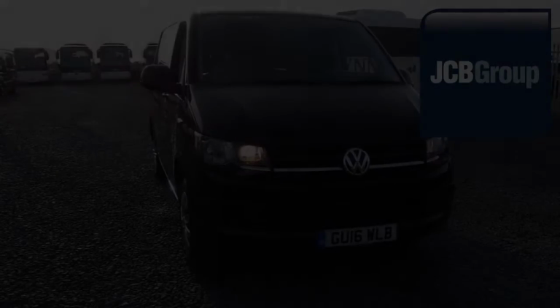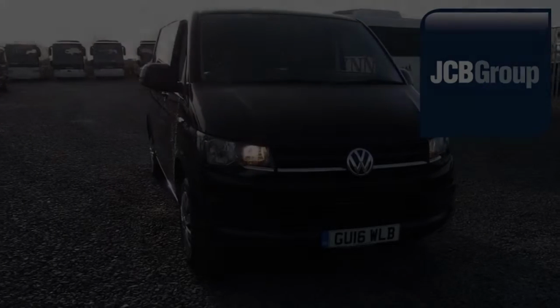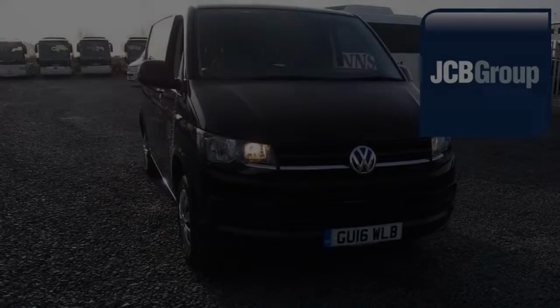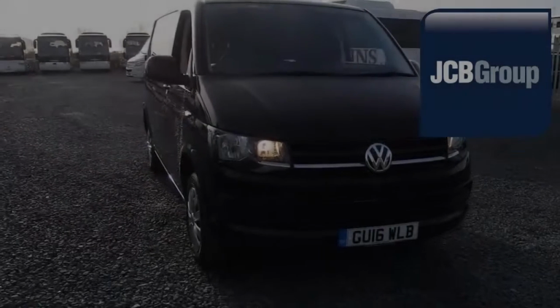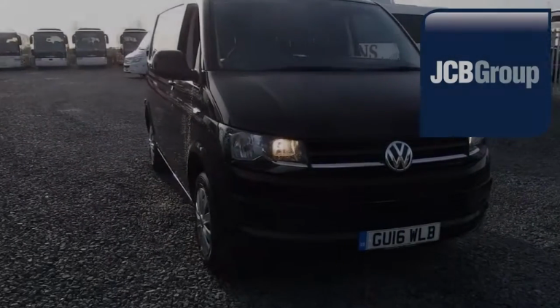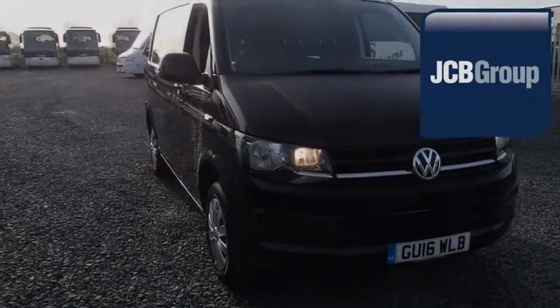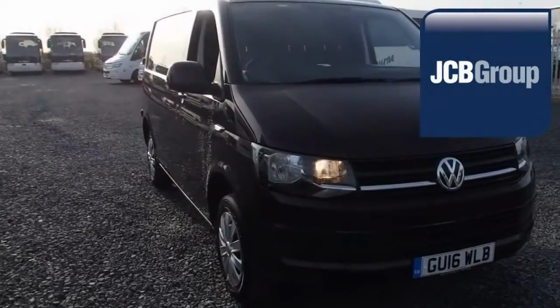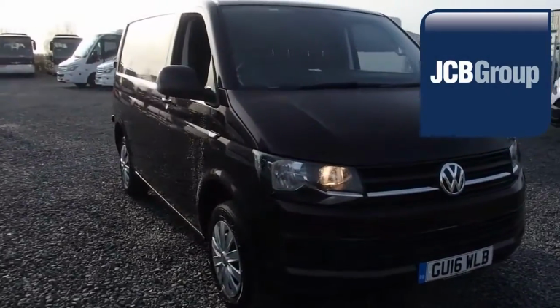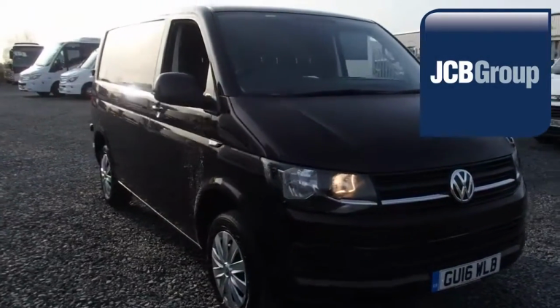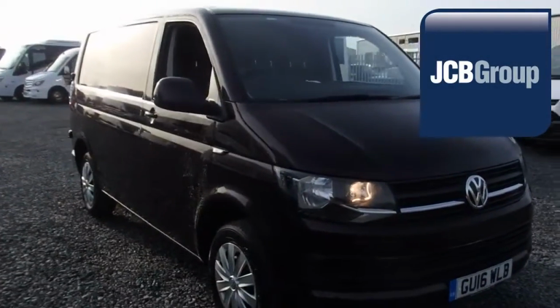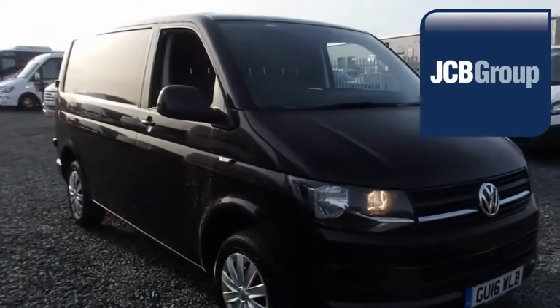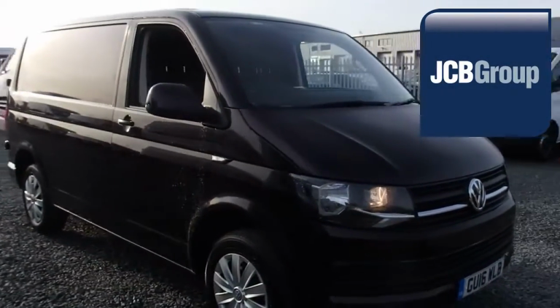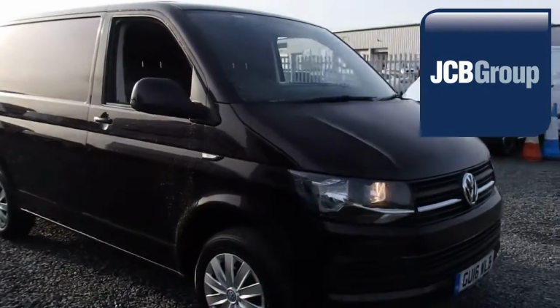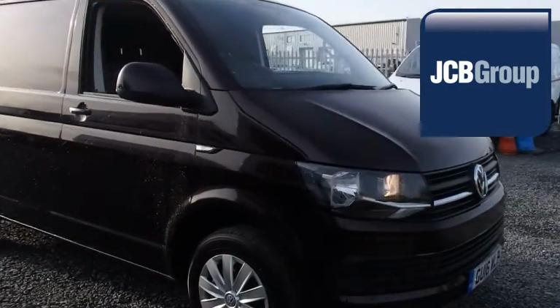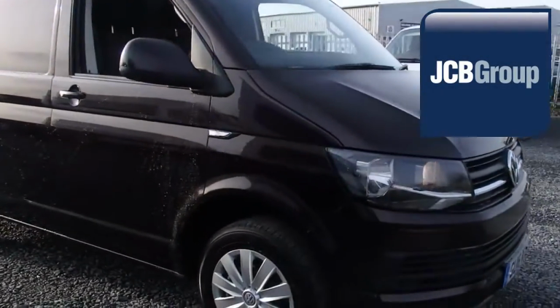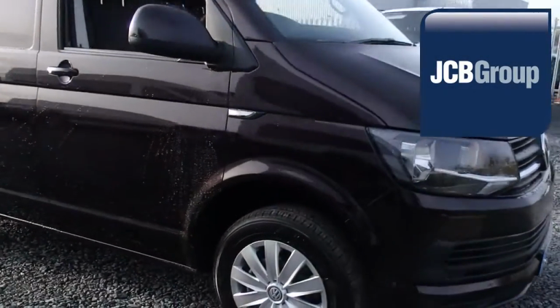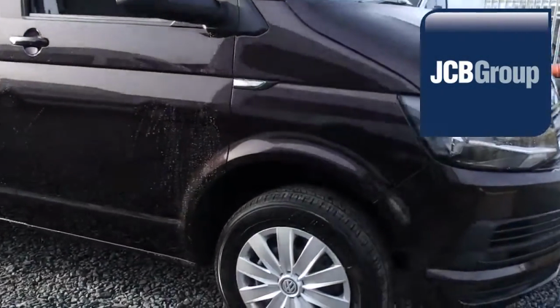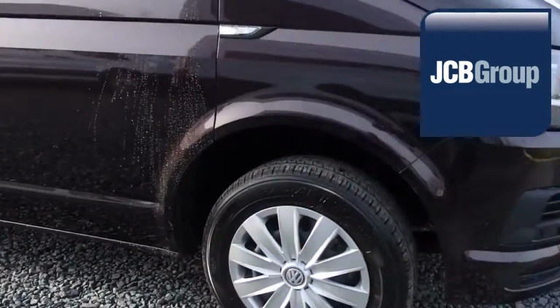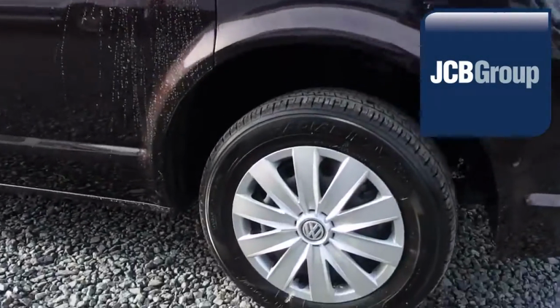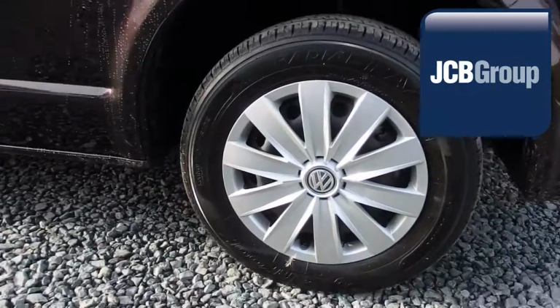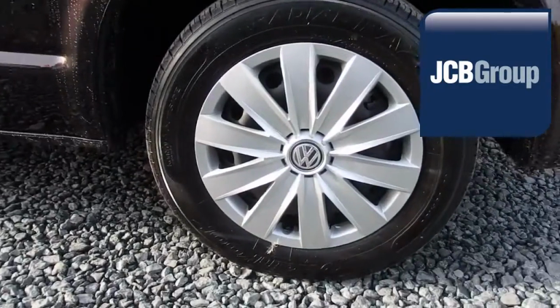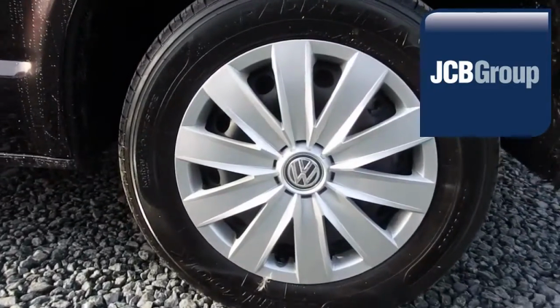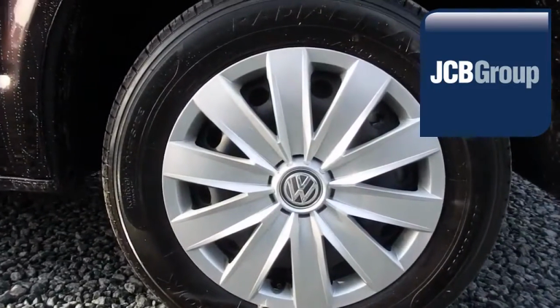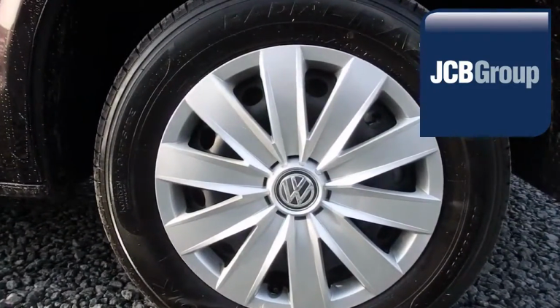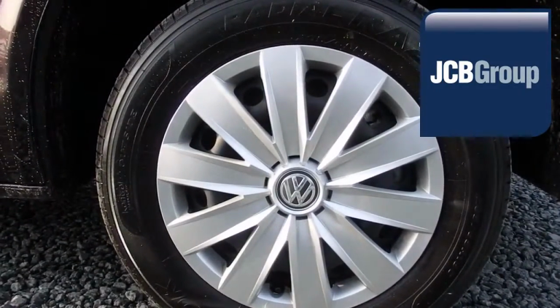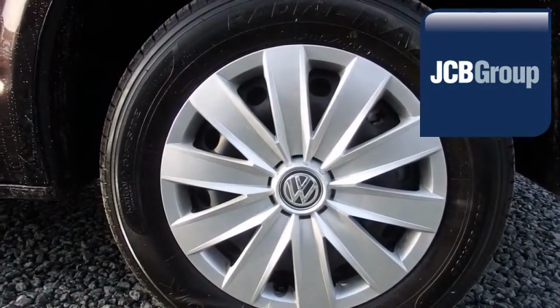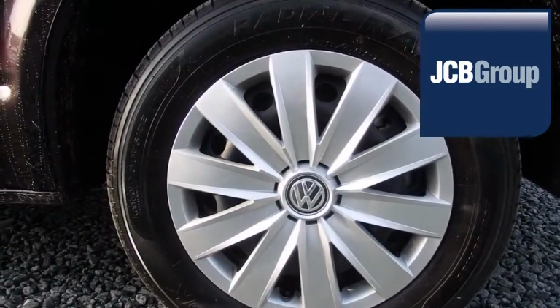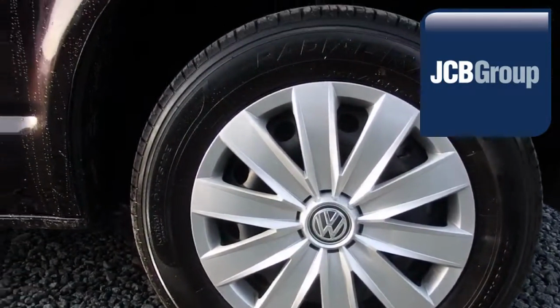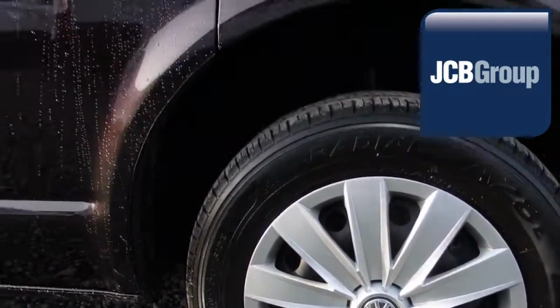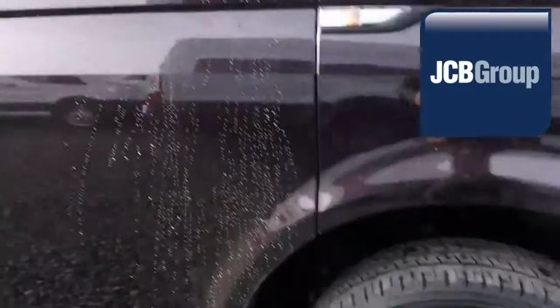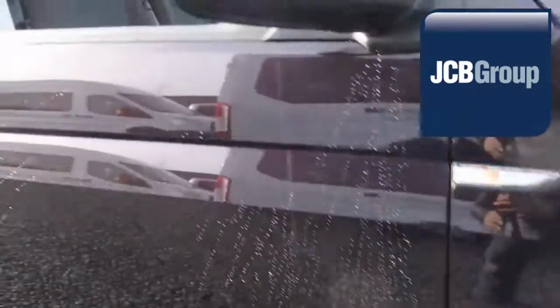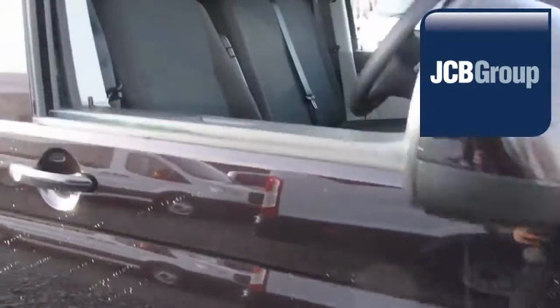Hello, welcome to JCB Eurovans Eastbourne Van Centre. When you buy a commercial vehicle from JCB Eurovans Eastbourne, you'll know it's received an extensive multipoint check.